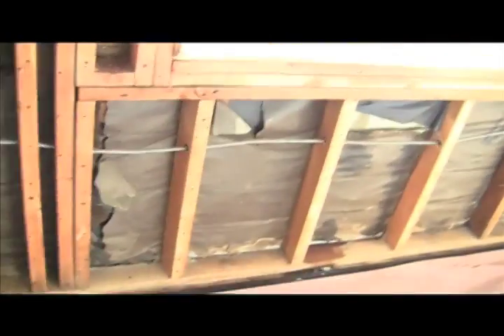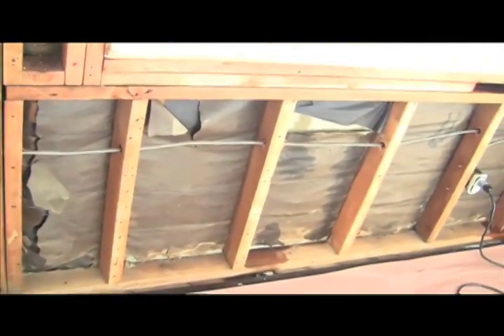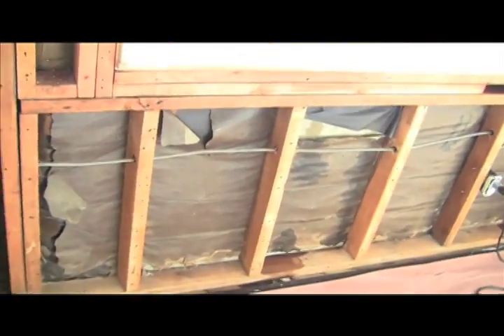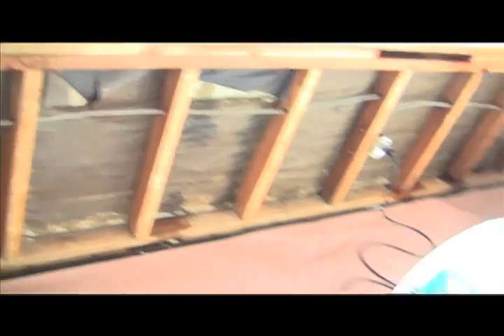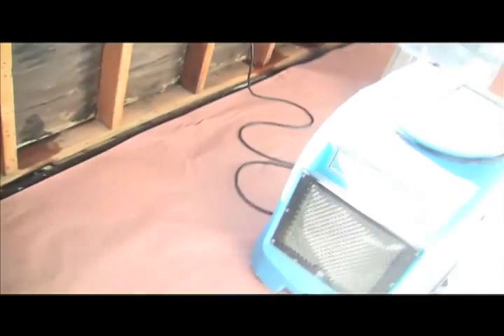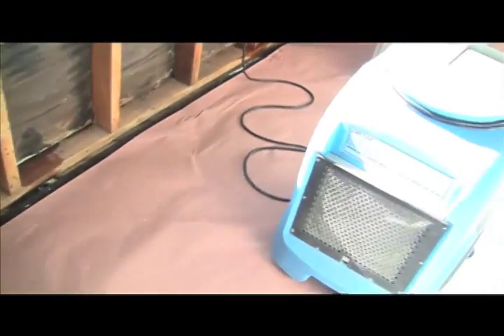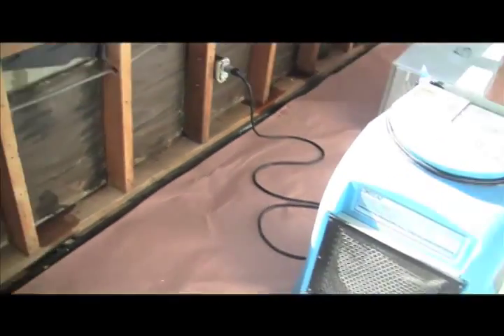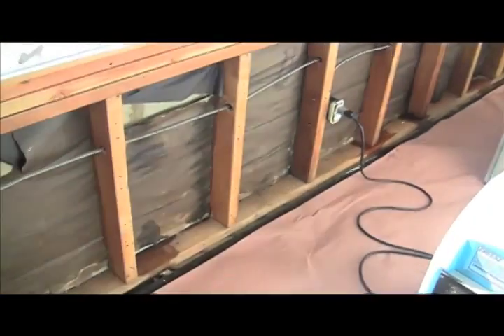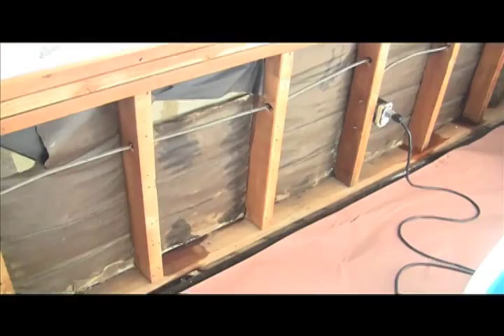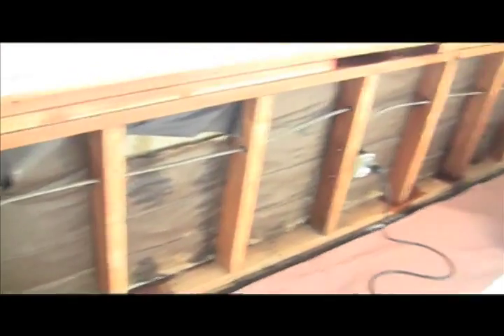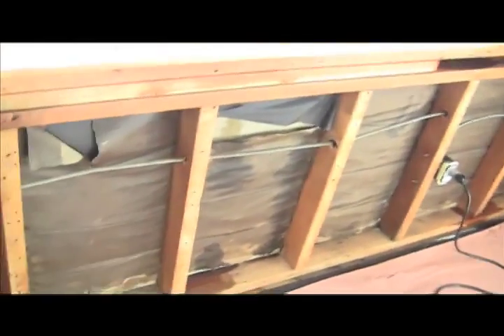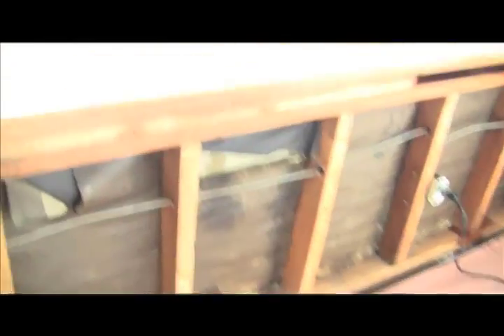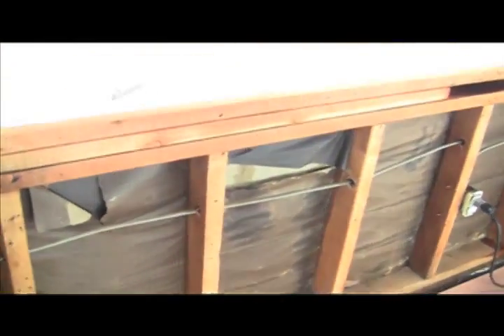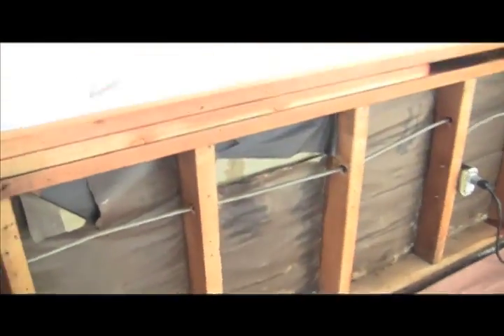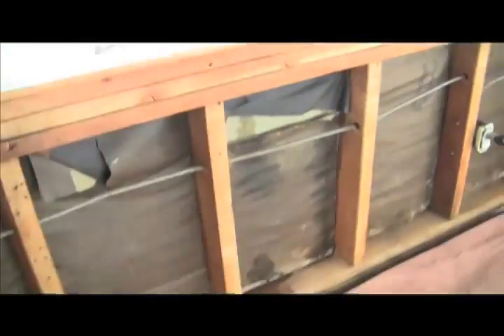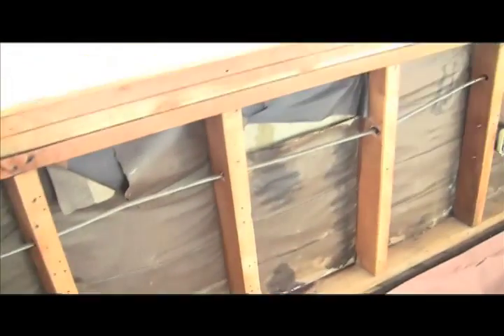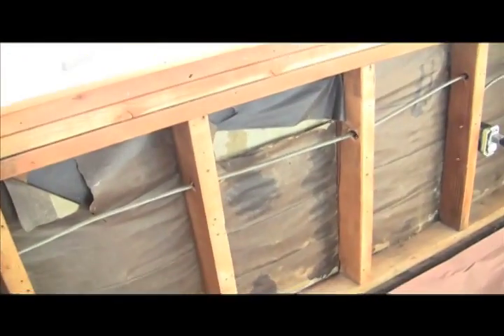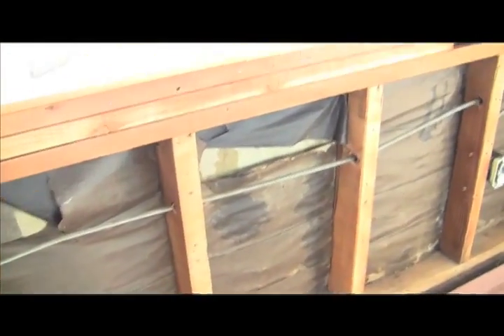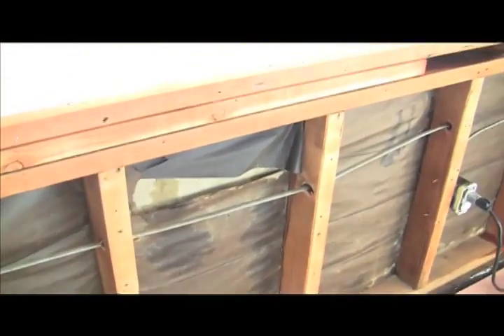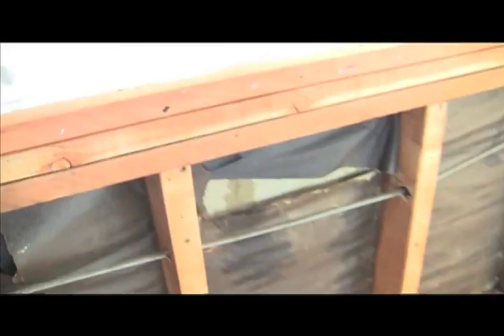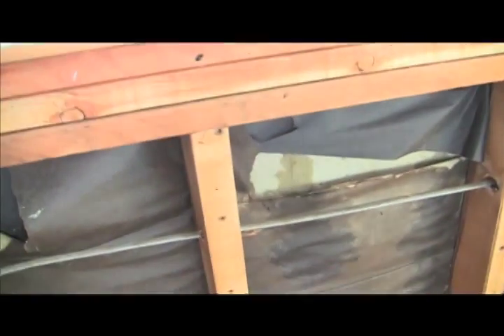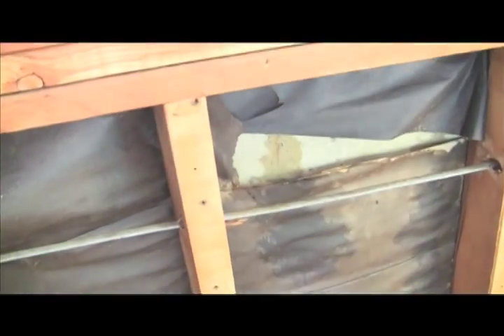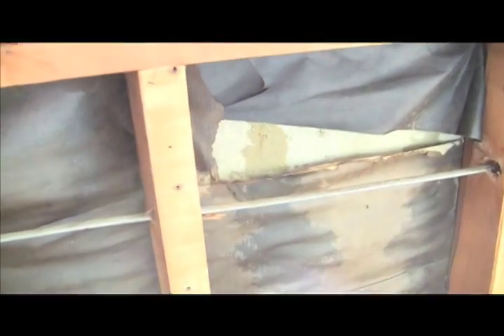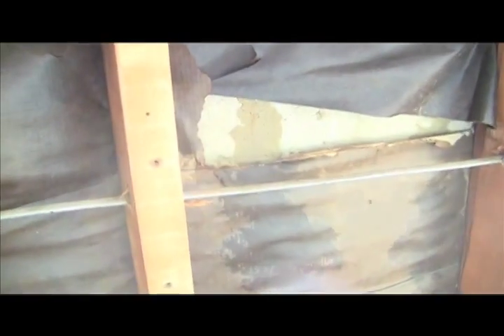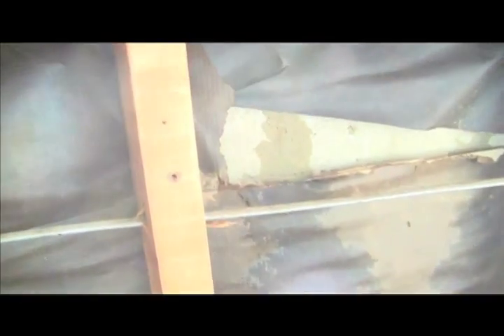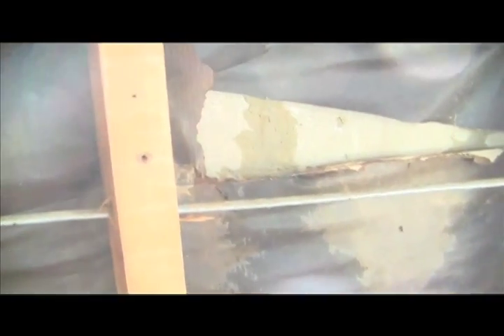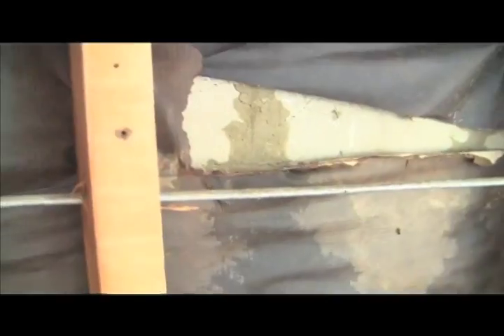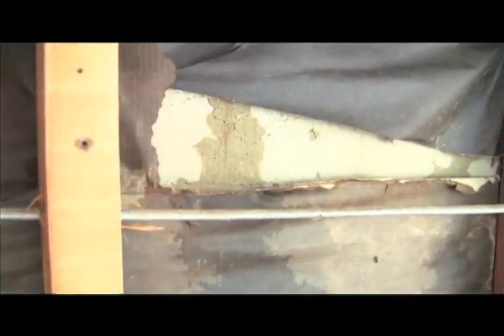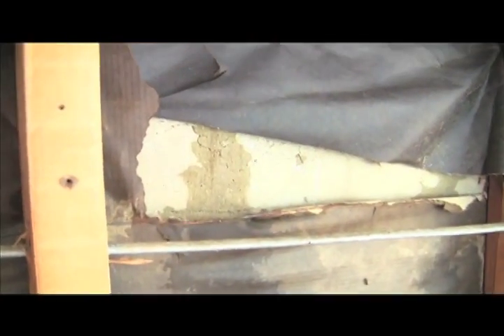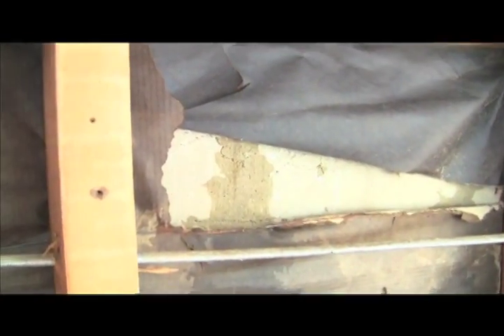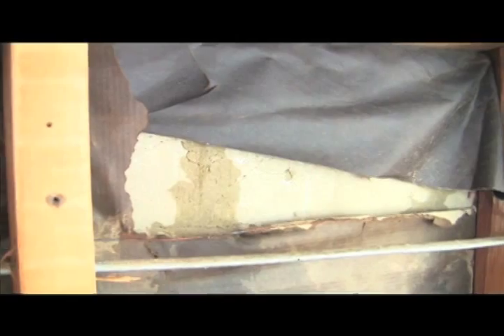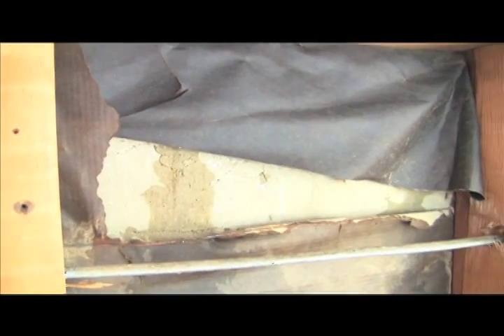The wall has been opened to discover large amounts of building envelope damage. That's the scratch coat for the stucco.